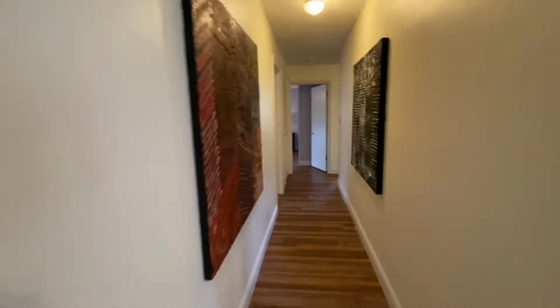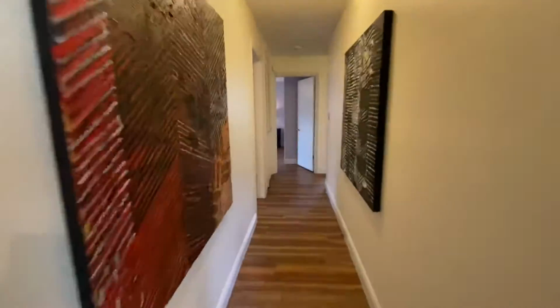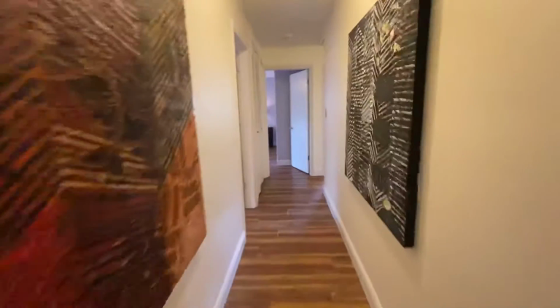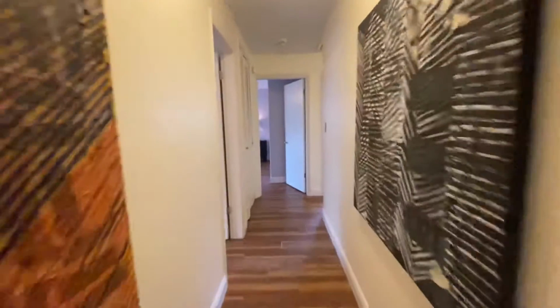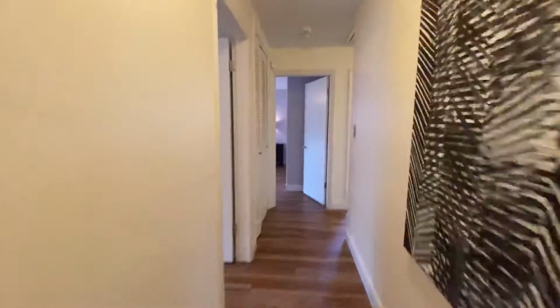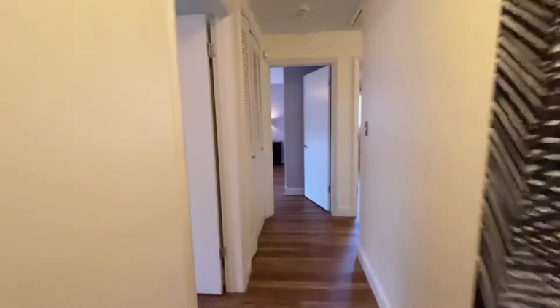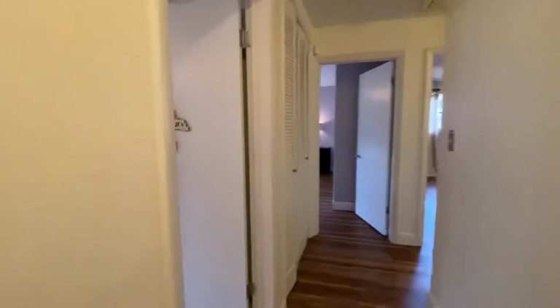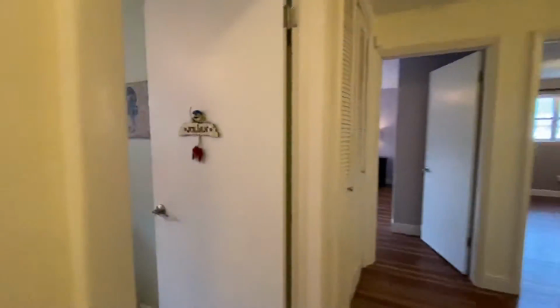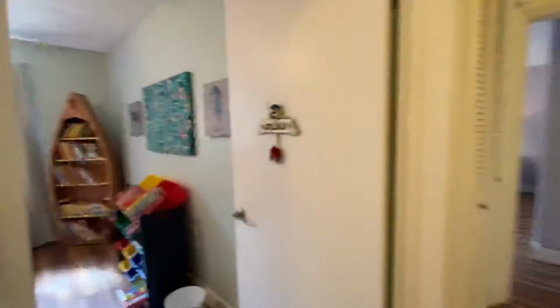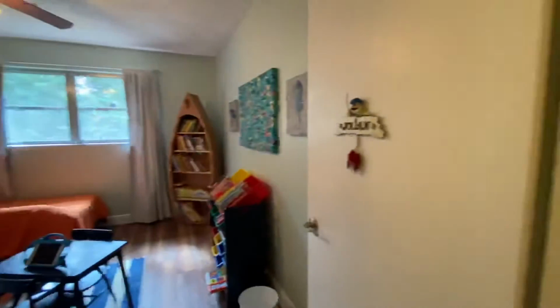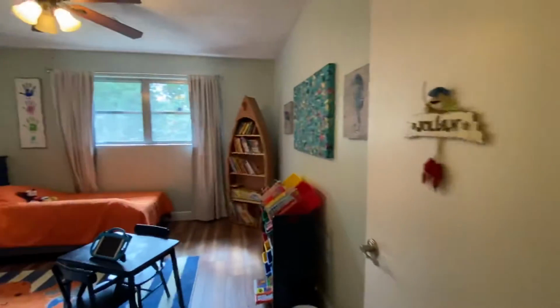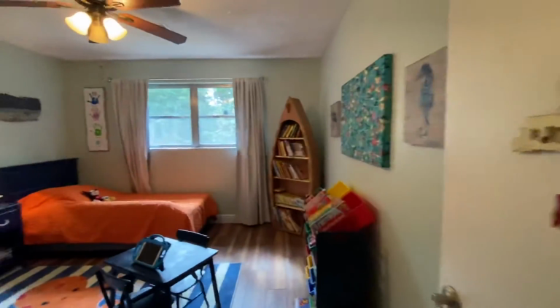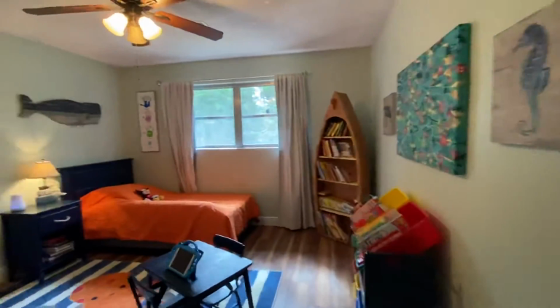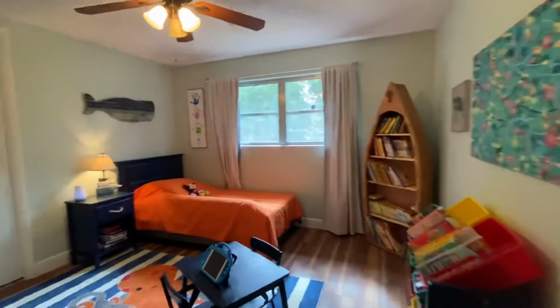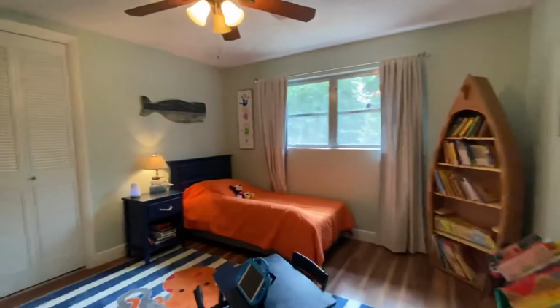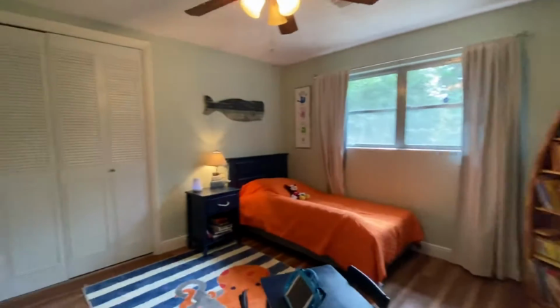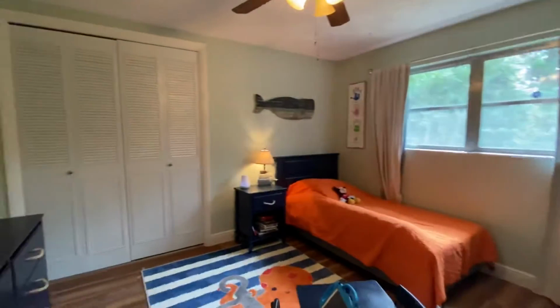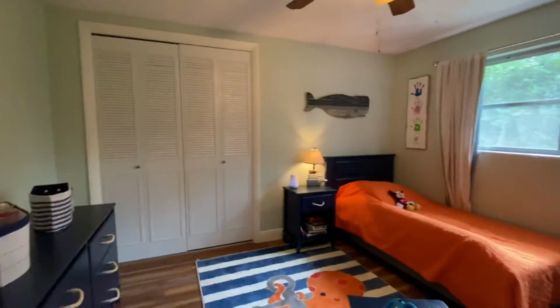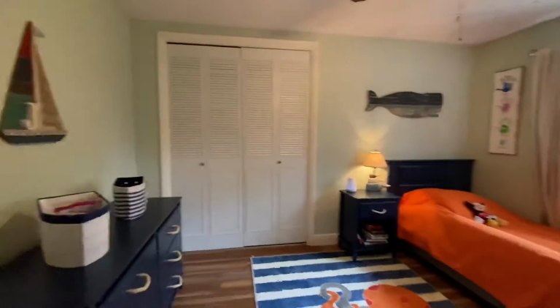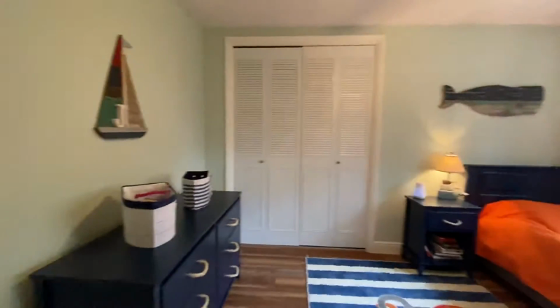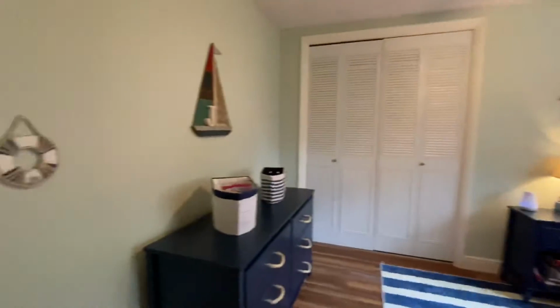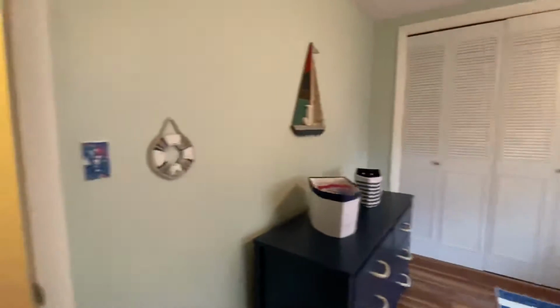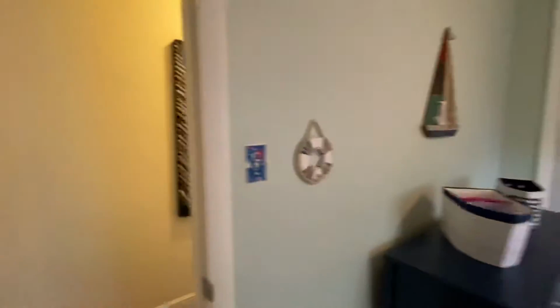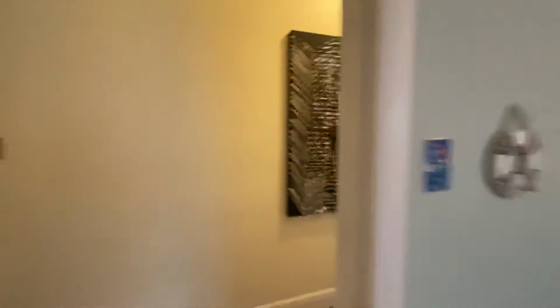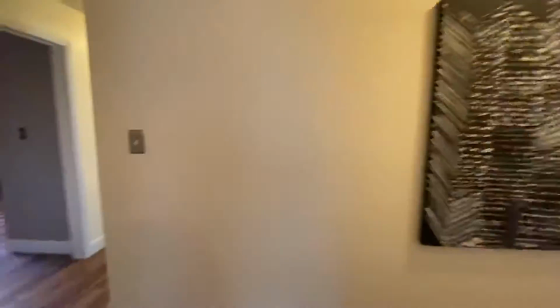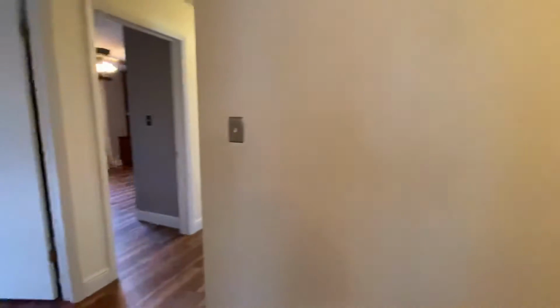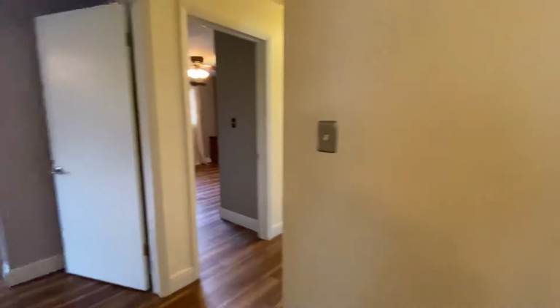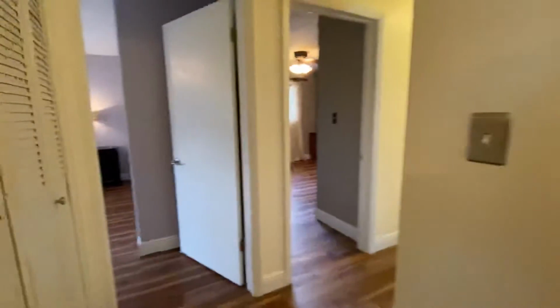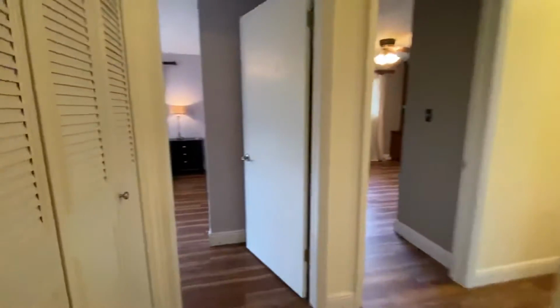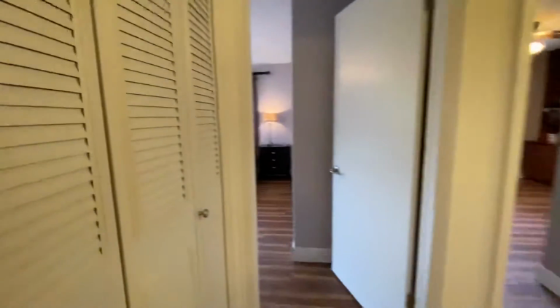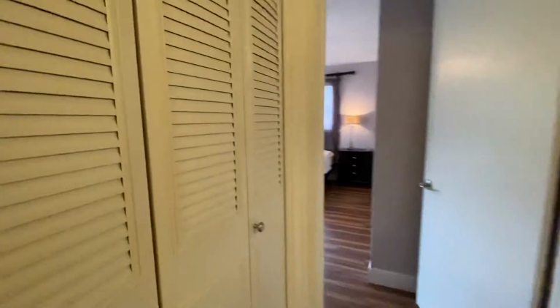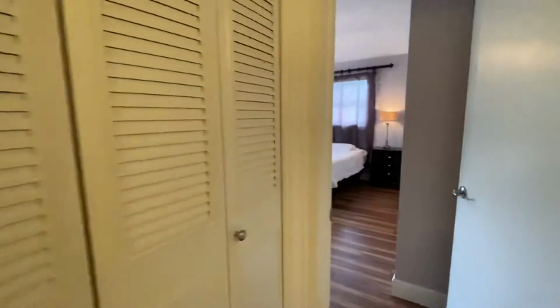Going down the hallway here, bedroom number three. Luxury vinyl plank throughout these bedrooms too. Closet in the hallway.